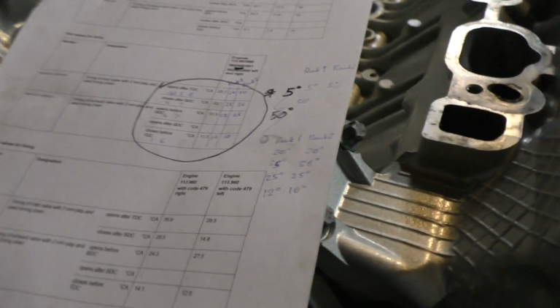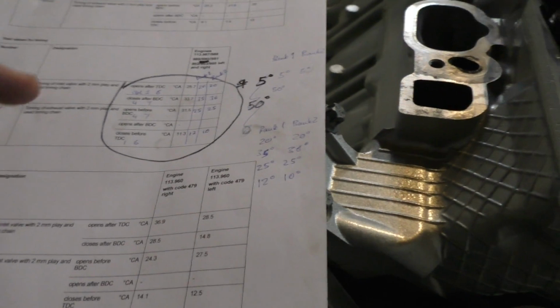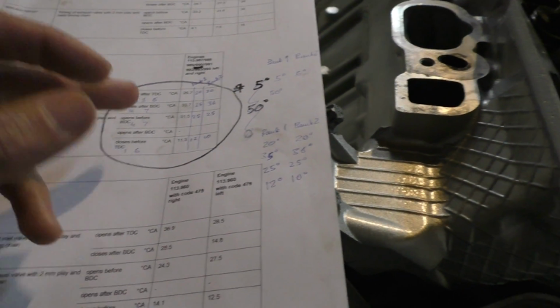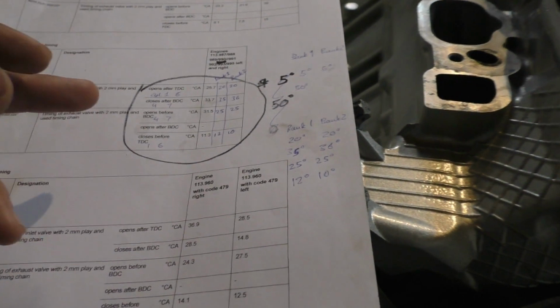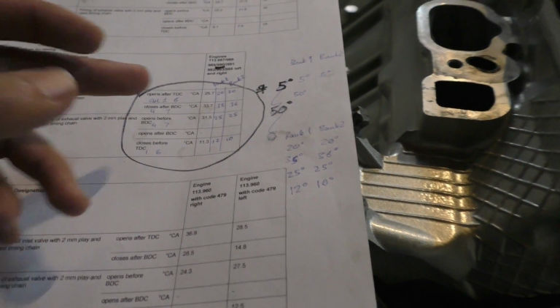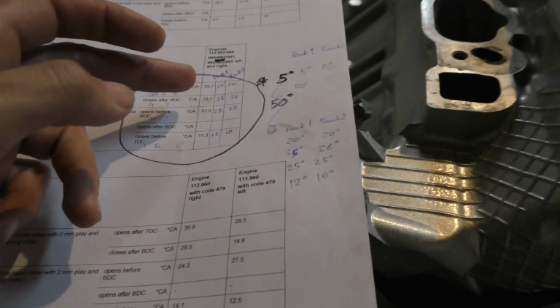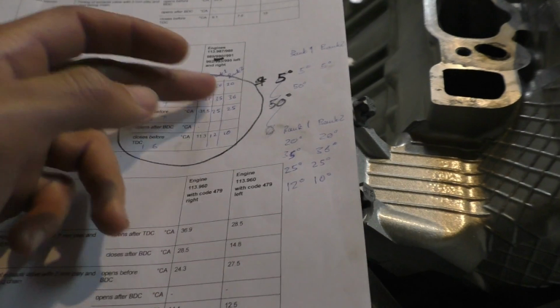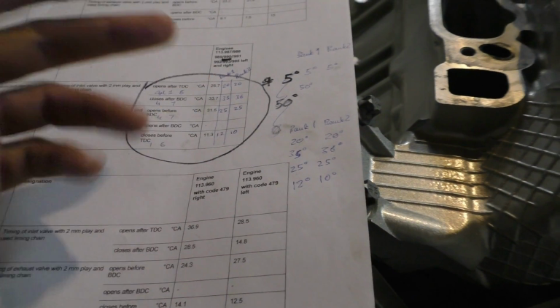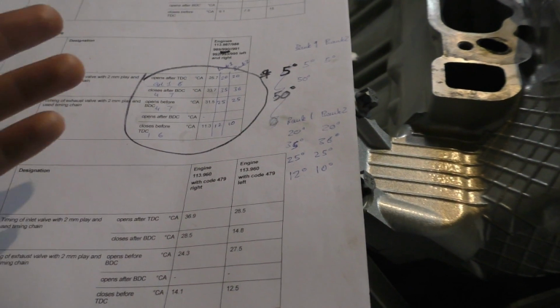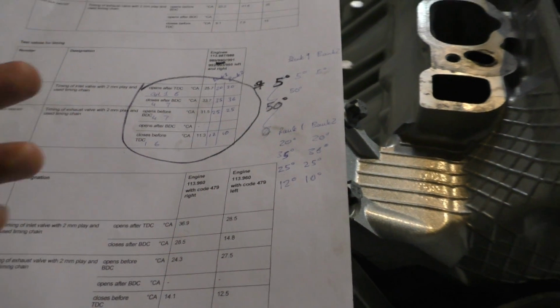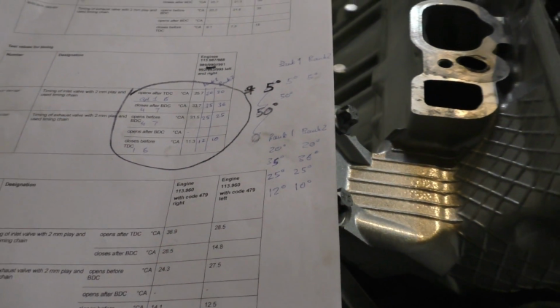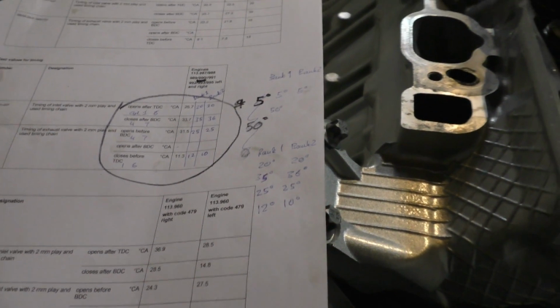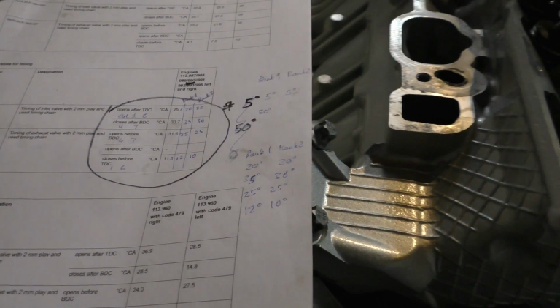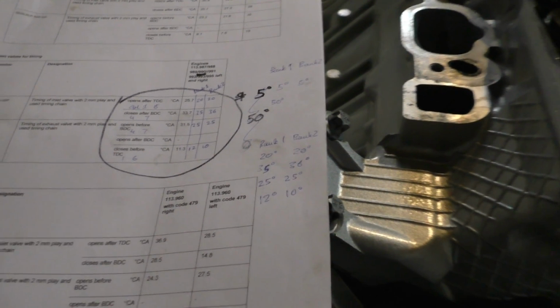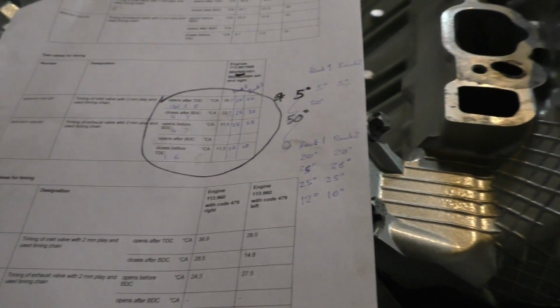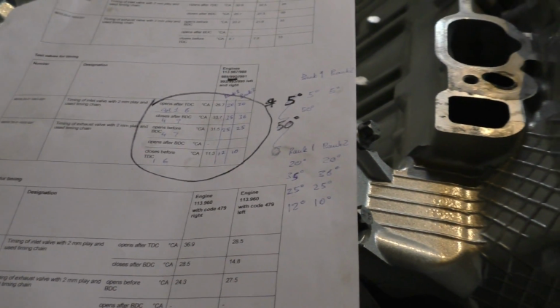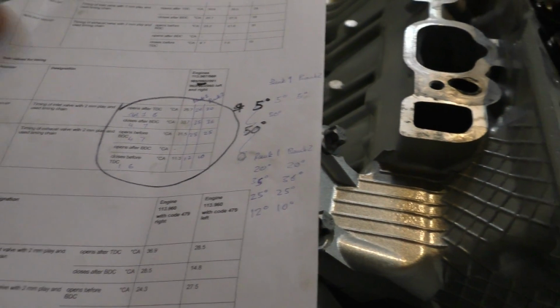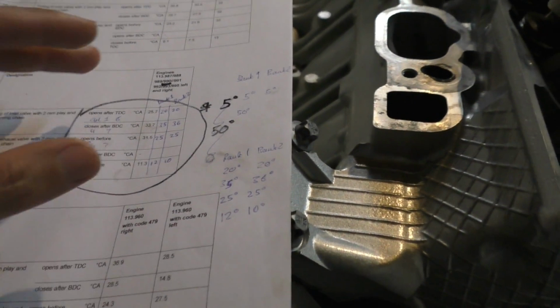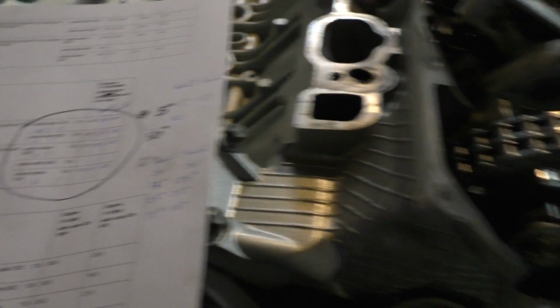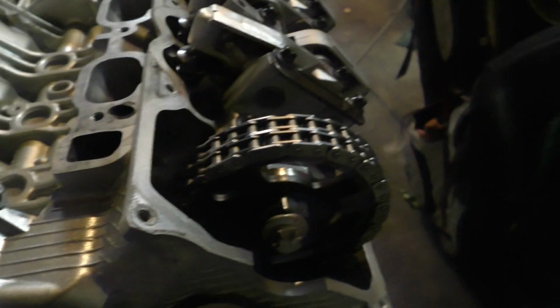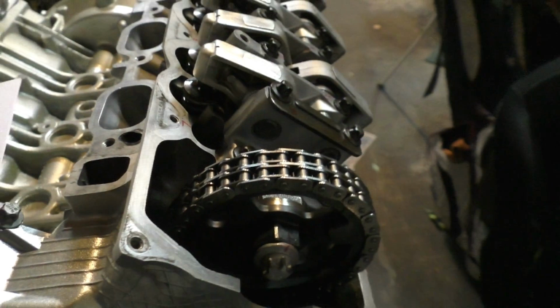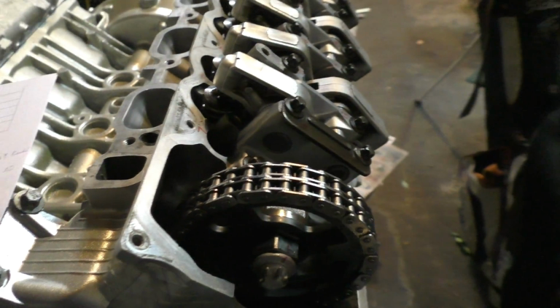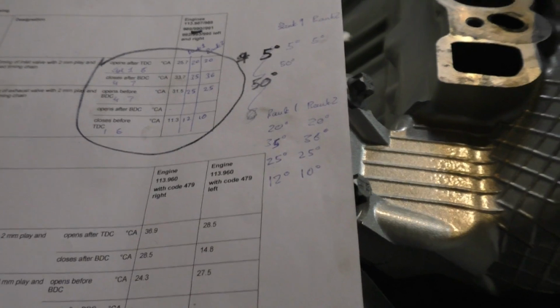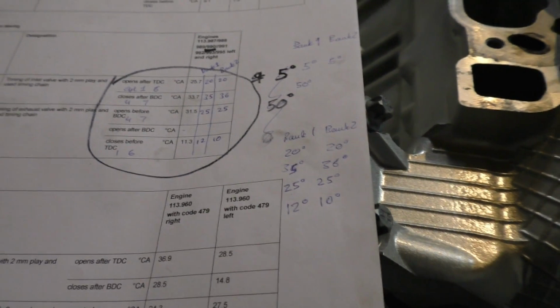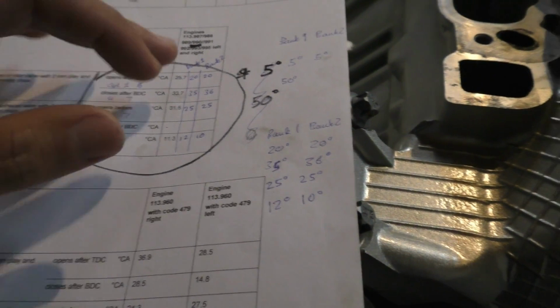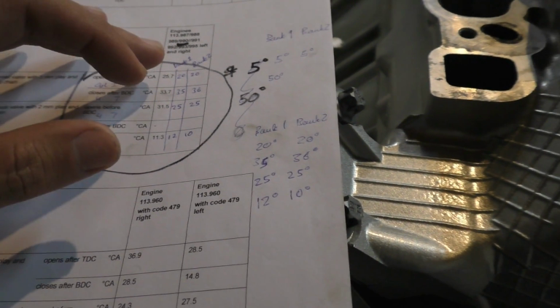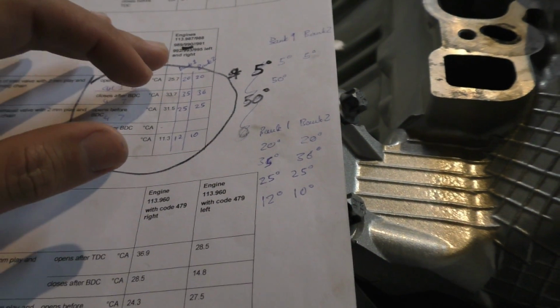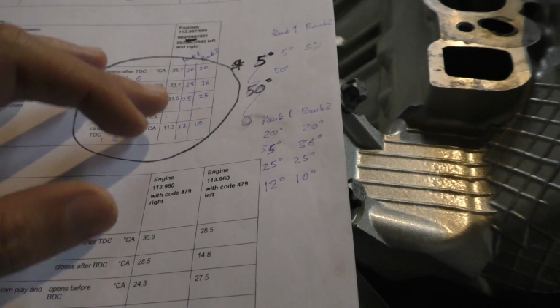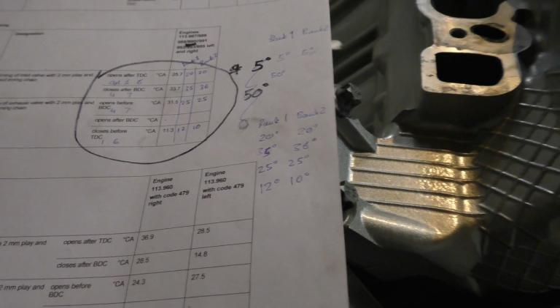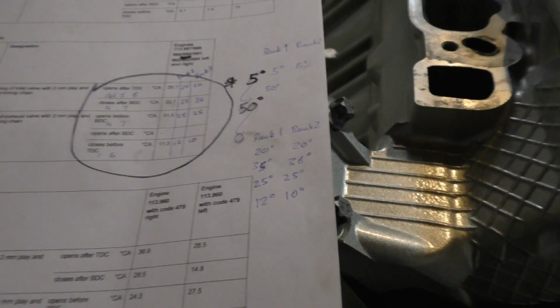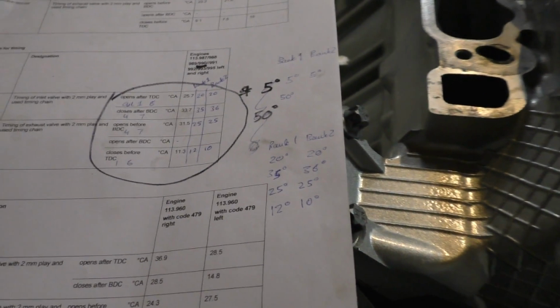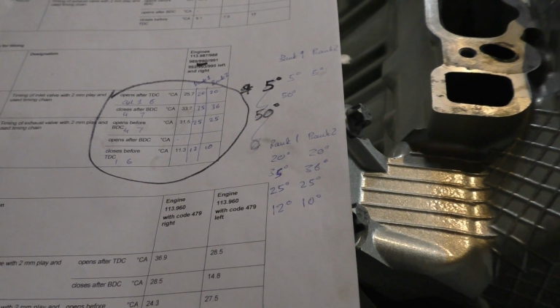So this is actually a really good way to test whether your timing is right. These values are because my timing chain is new, but as over time the timing chain starts to stretch and wear out, these values will become slightly more retarded.